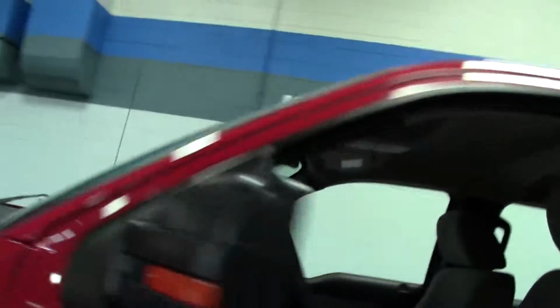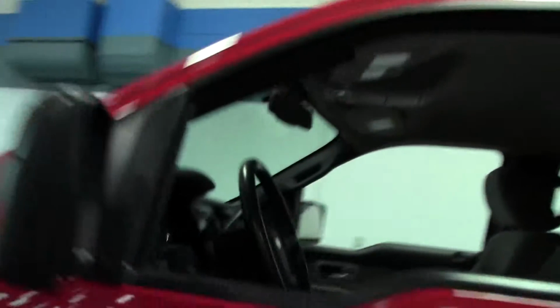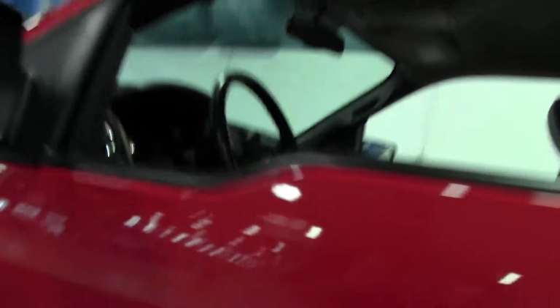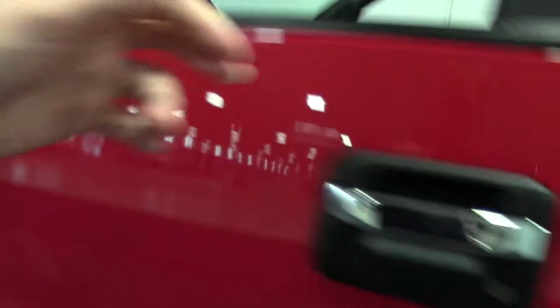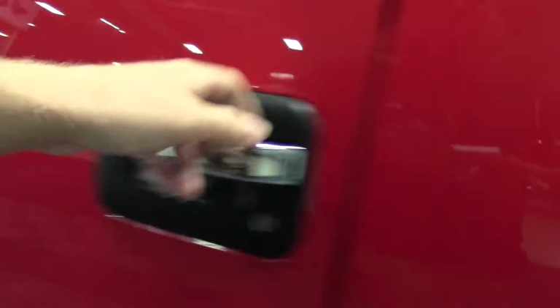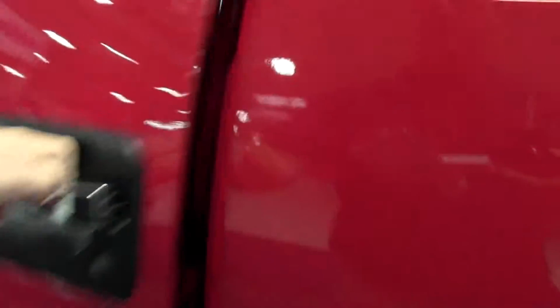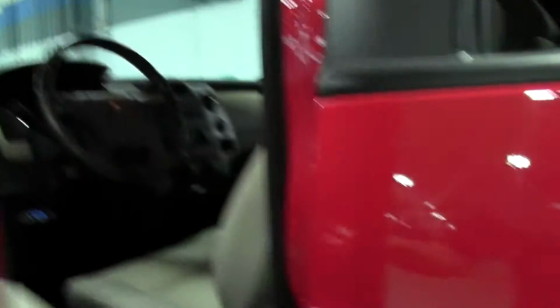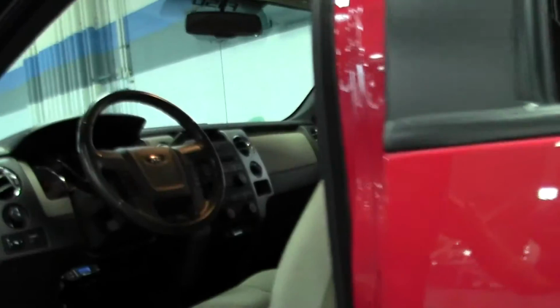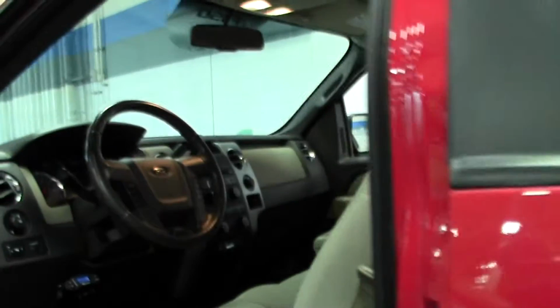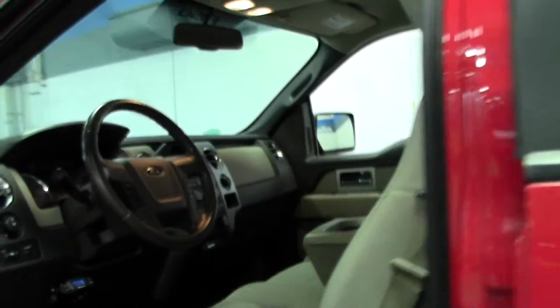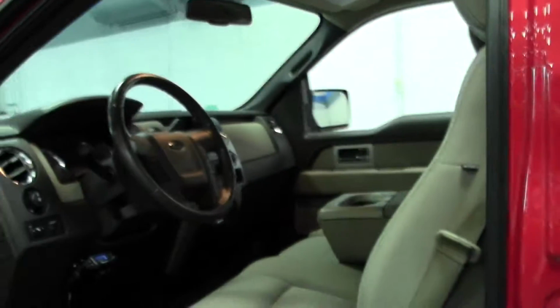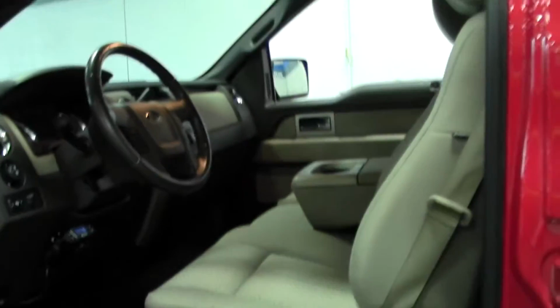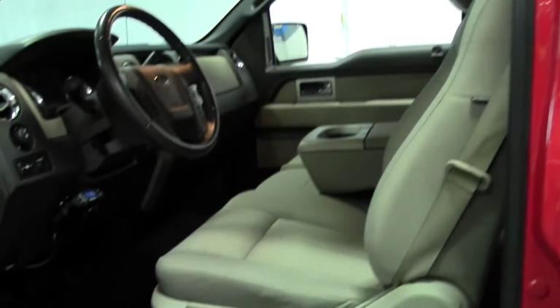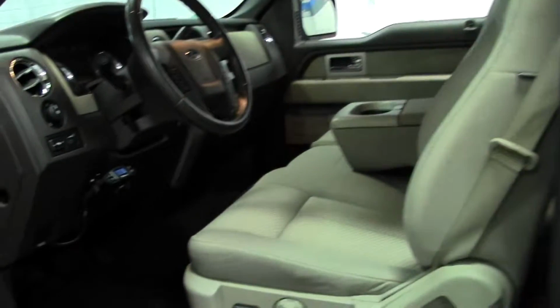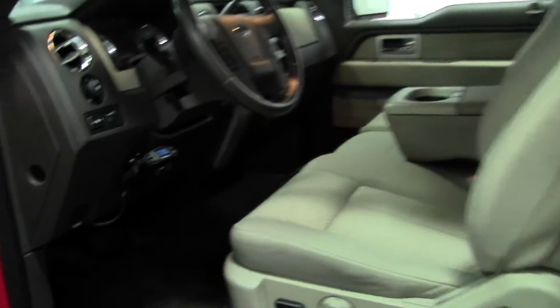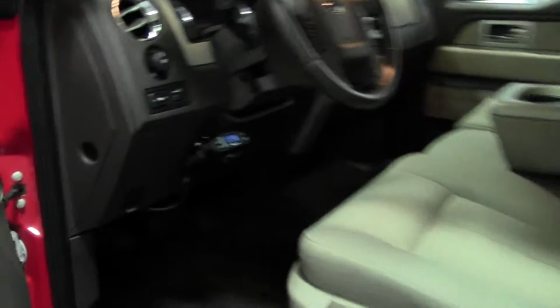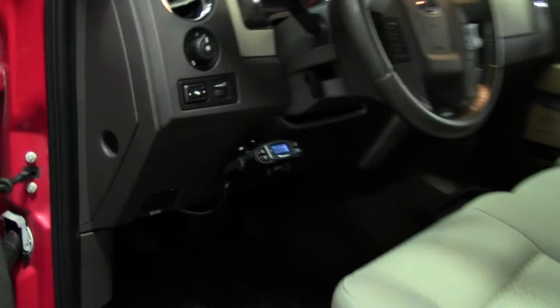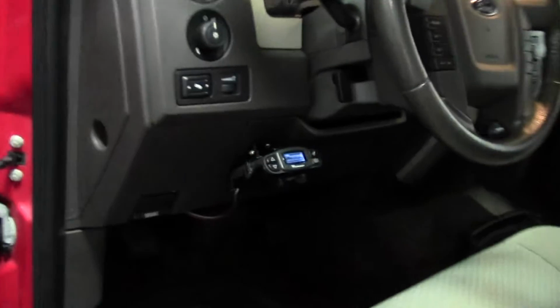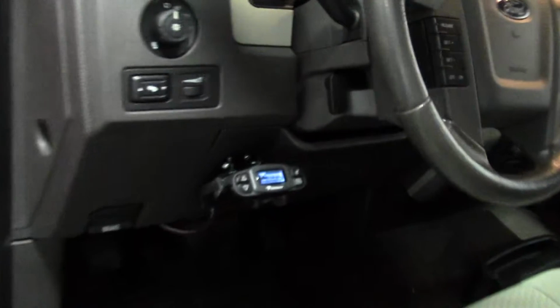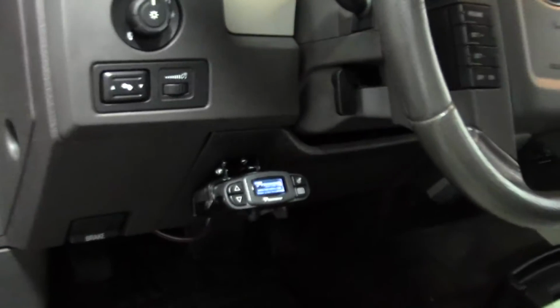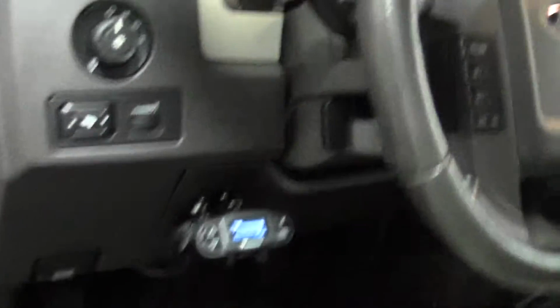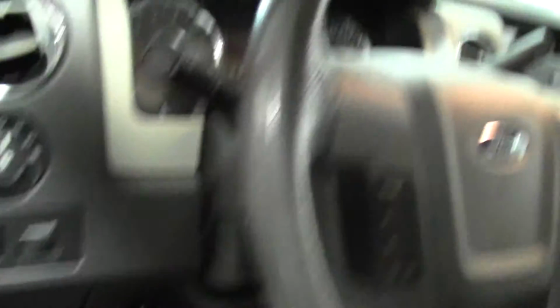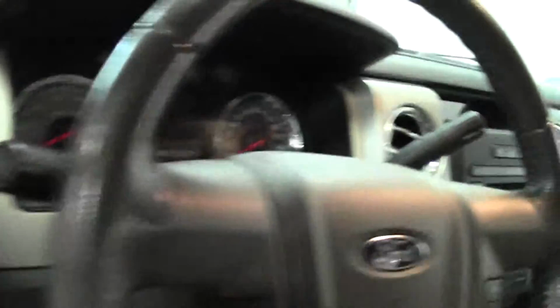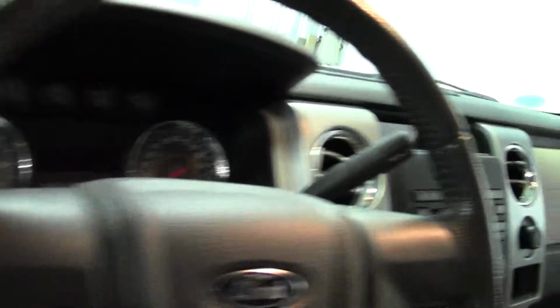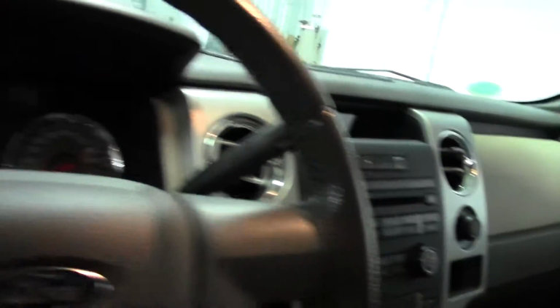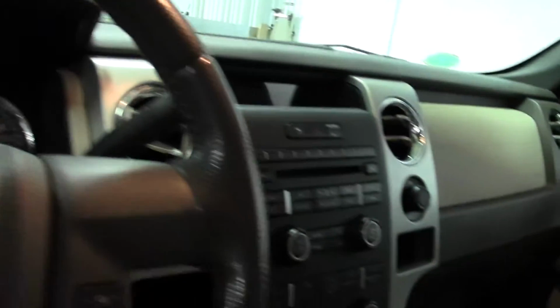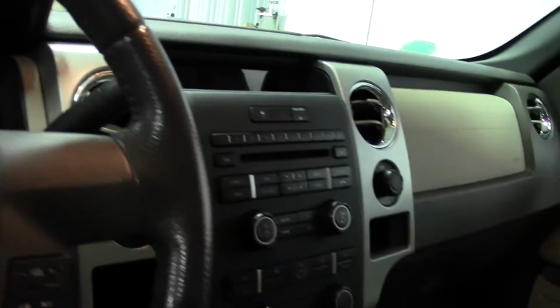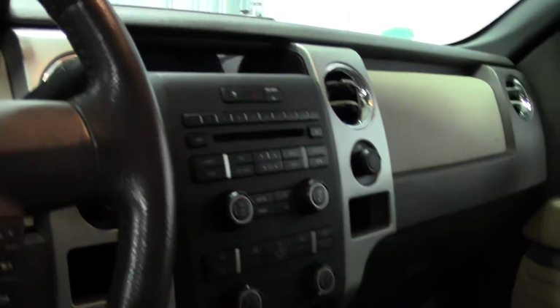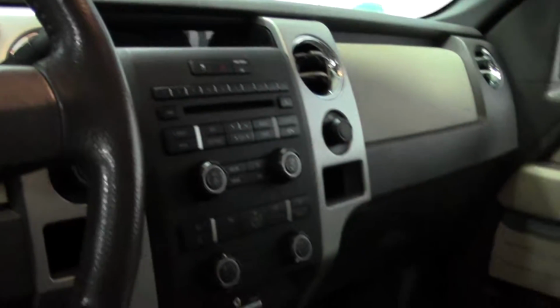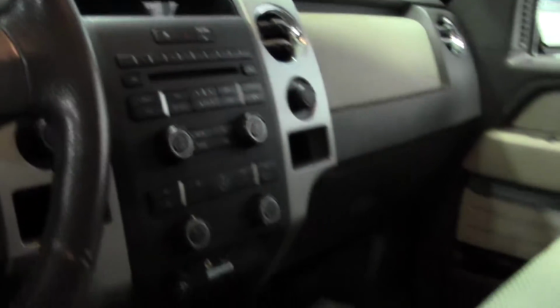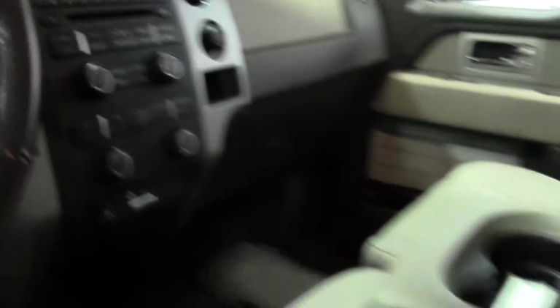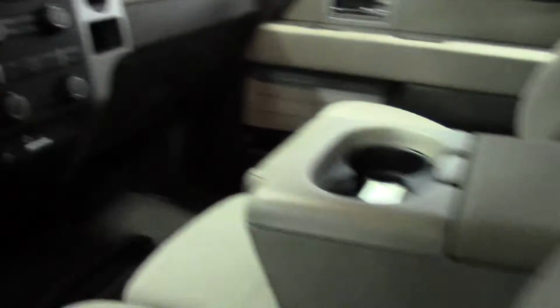Take a look inside. Roomy interior, CD player, AC controls.